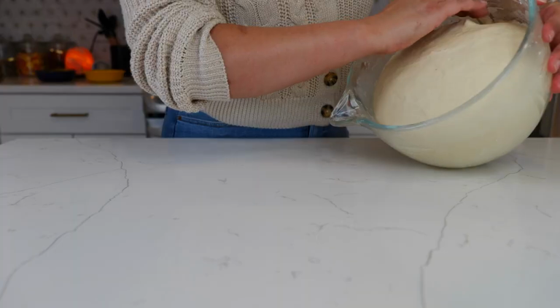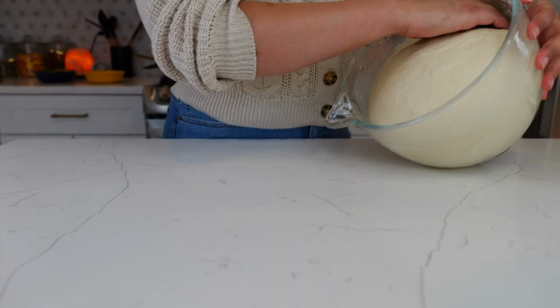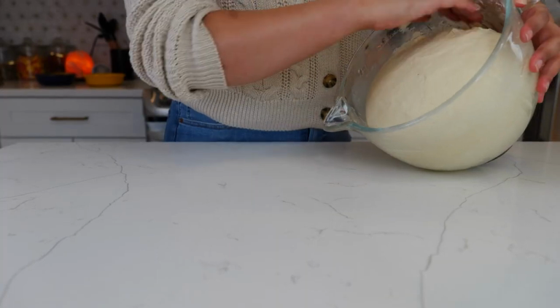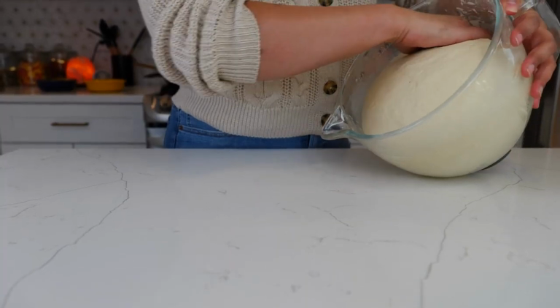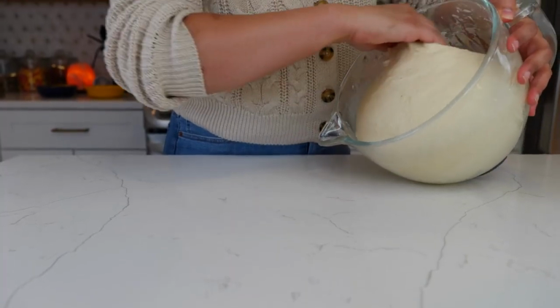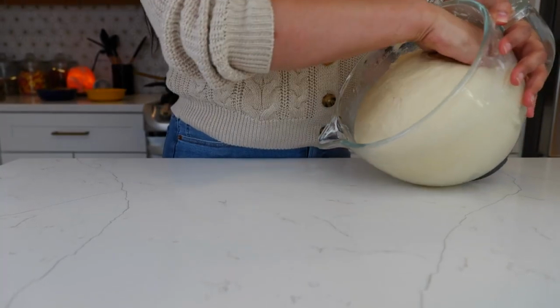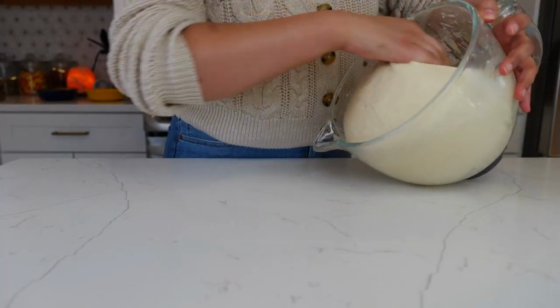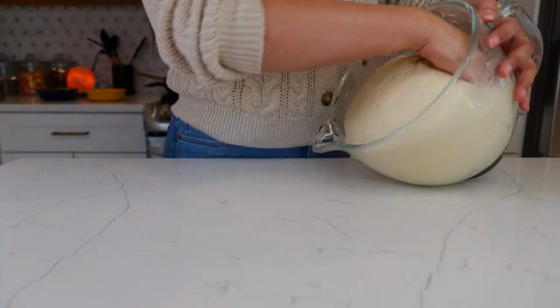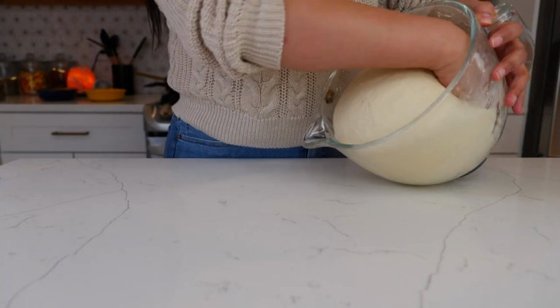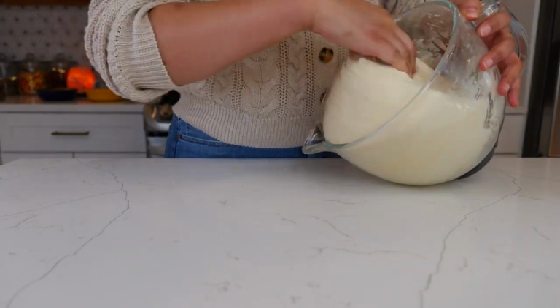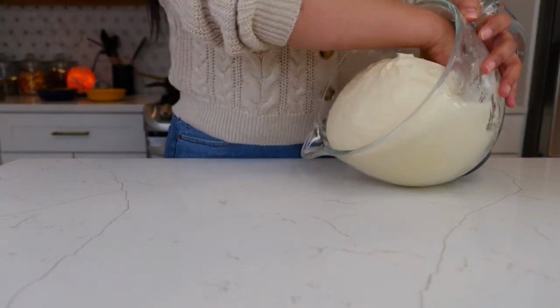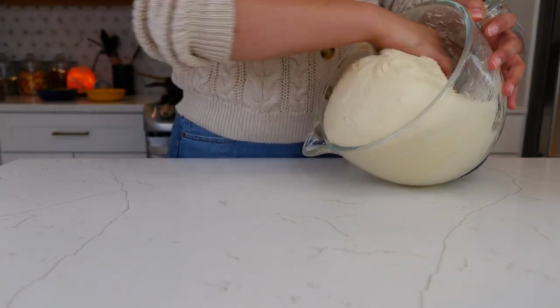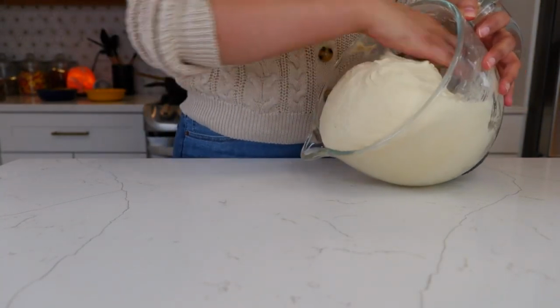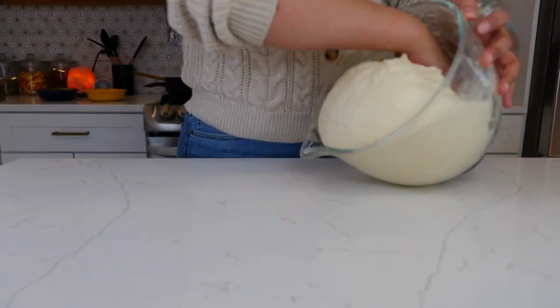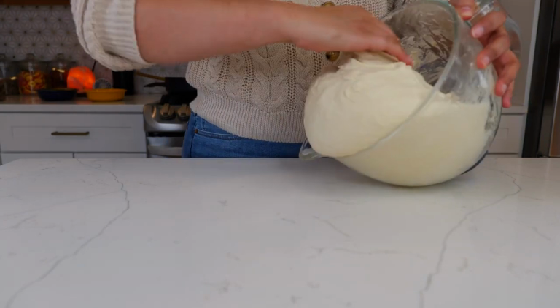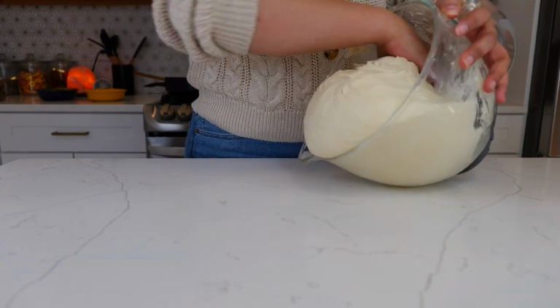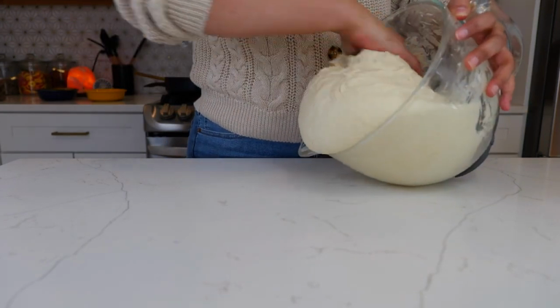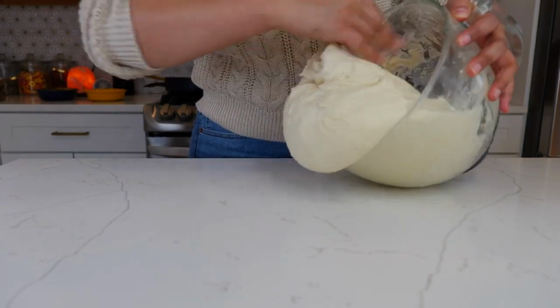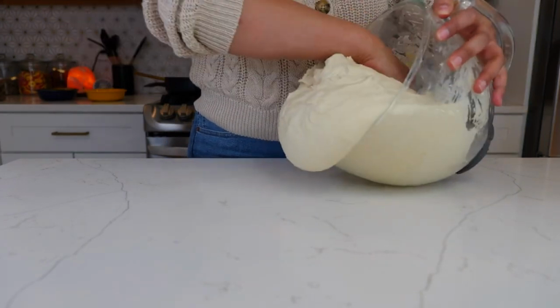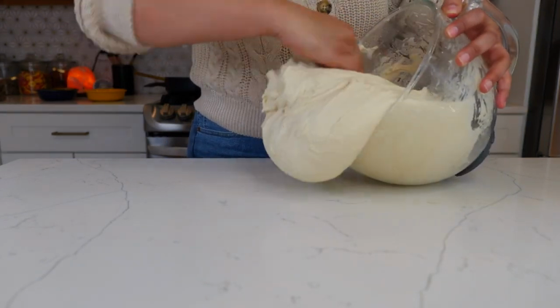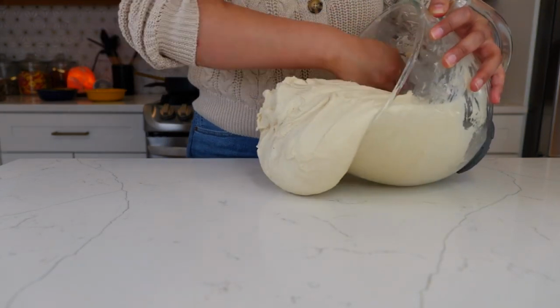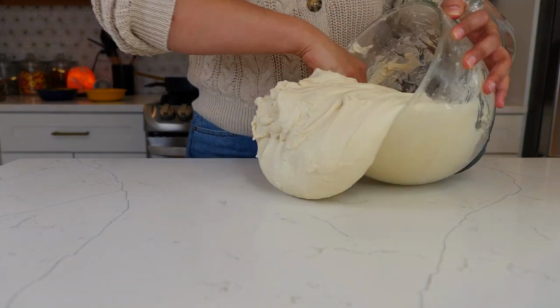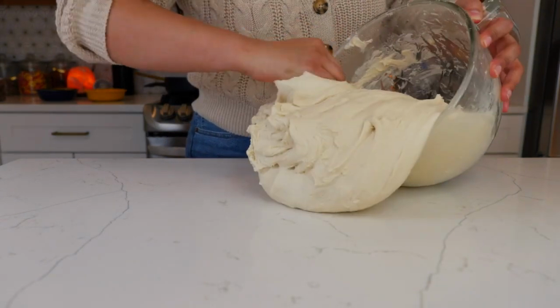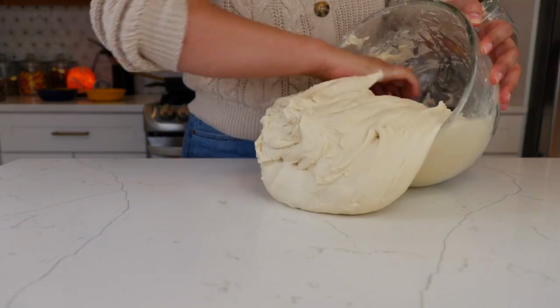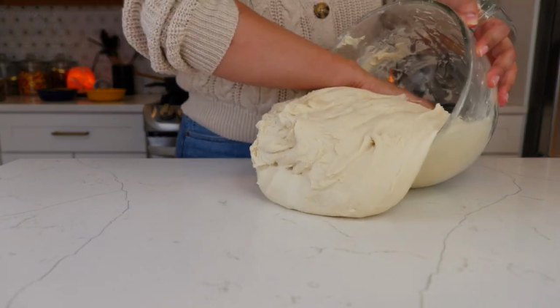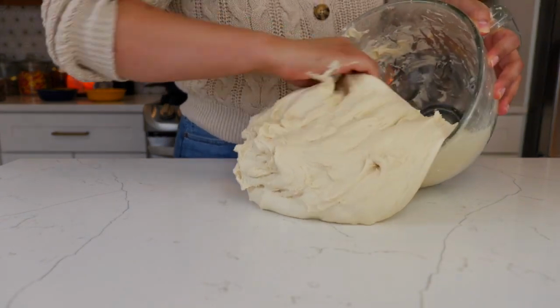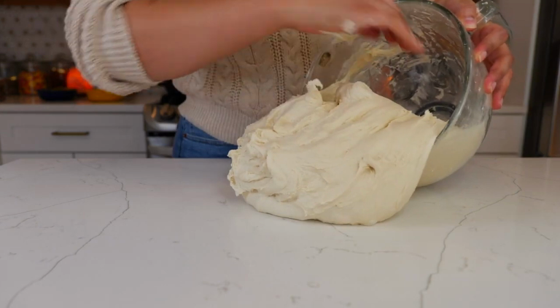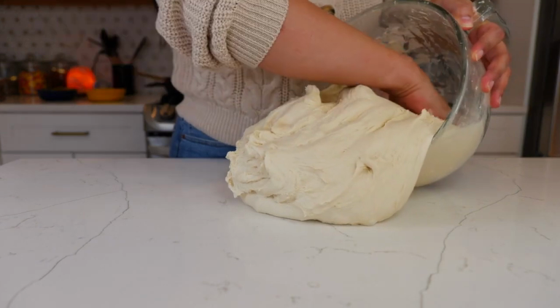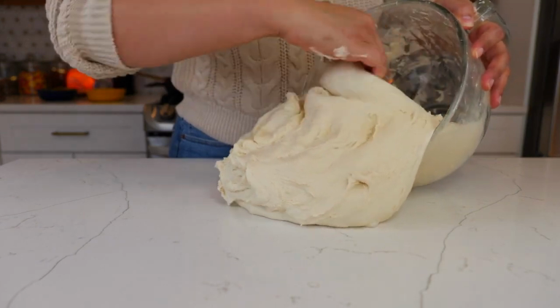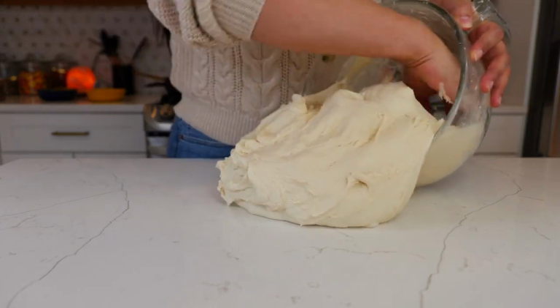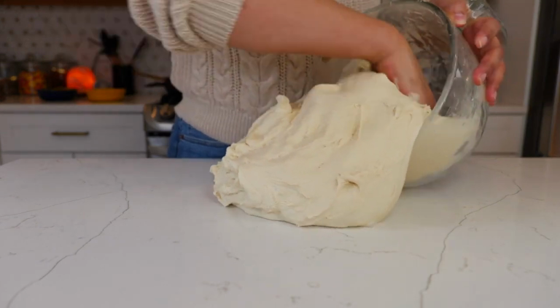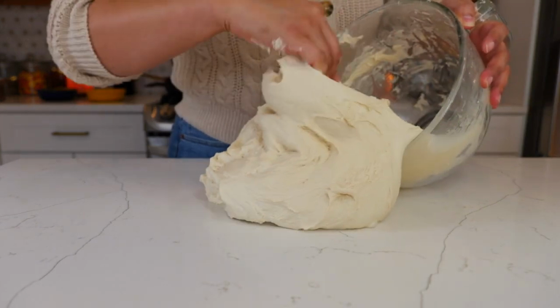For that first rise you don't want to go over 45 minutes — if you go over that you're gonna change the flavor, and I speak from experience. But look at how beautiful and soft this dough is.